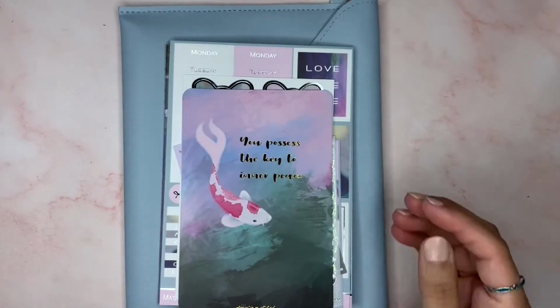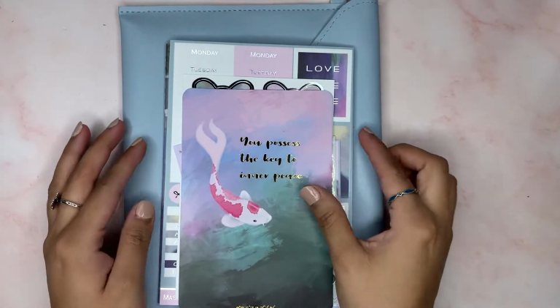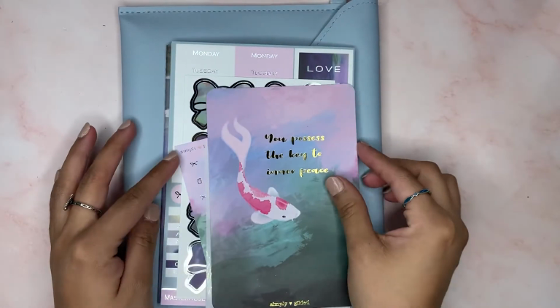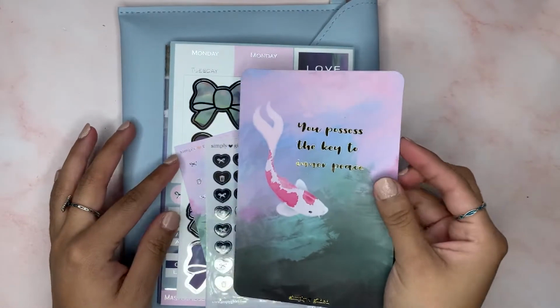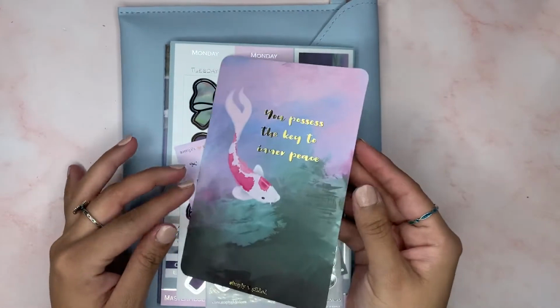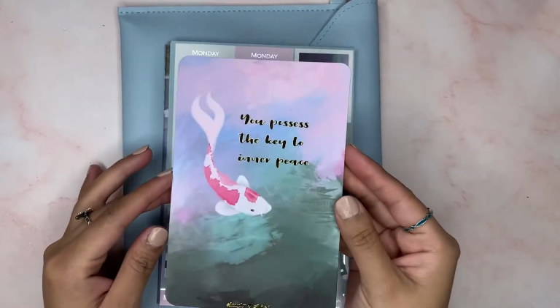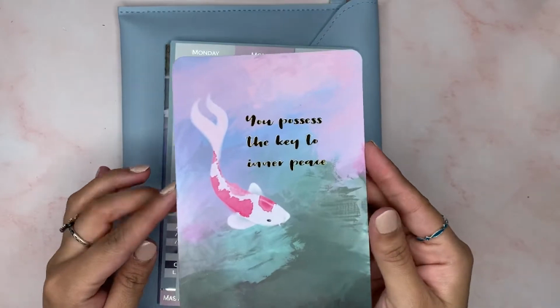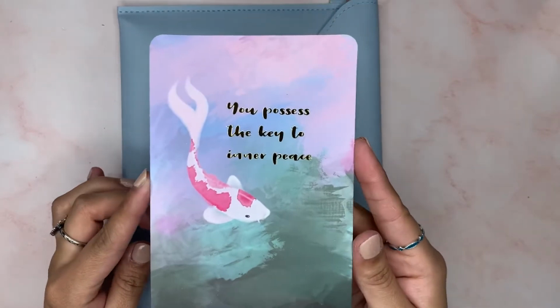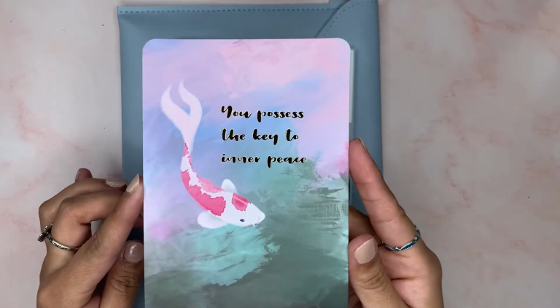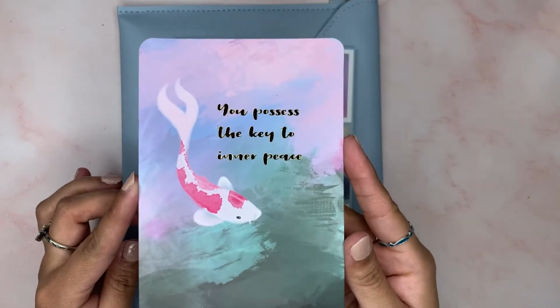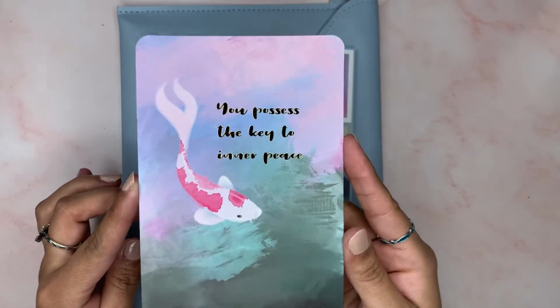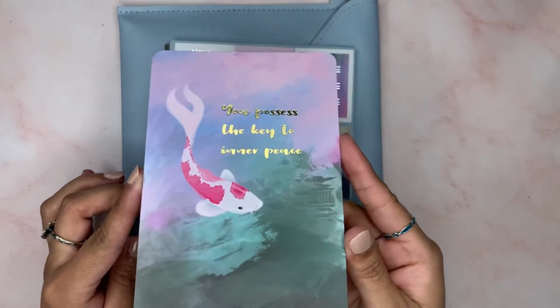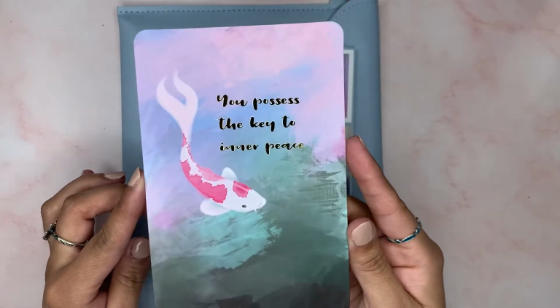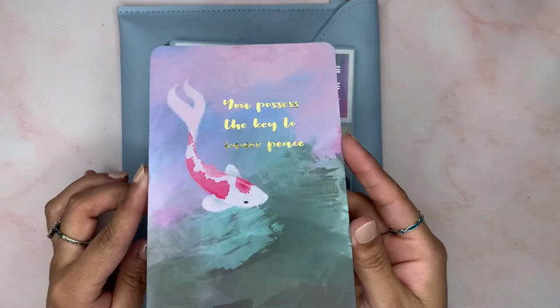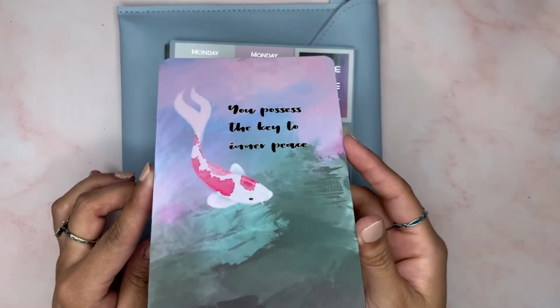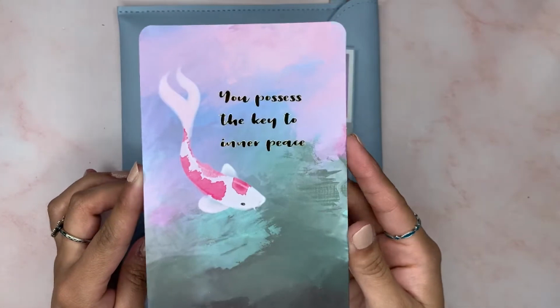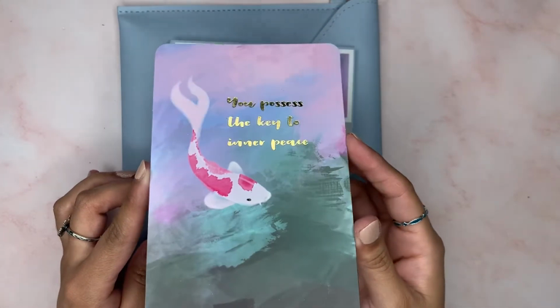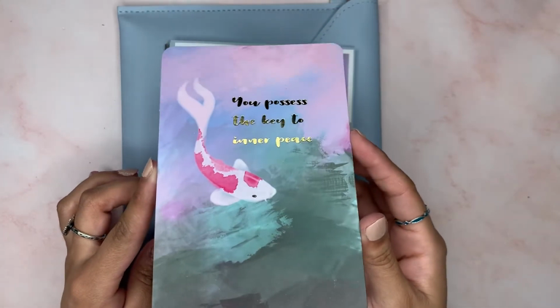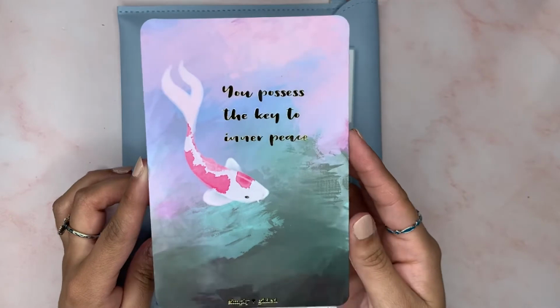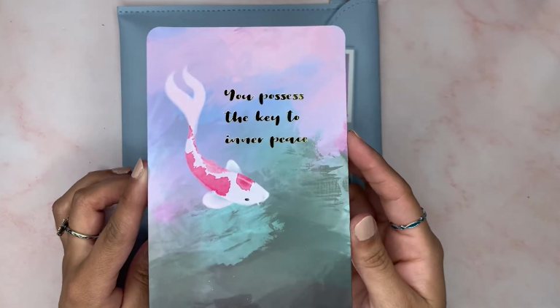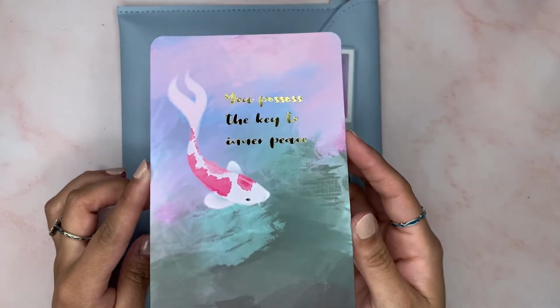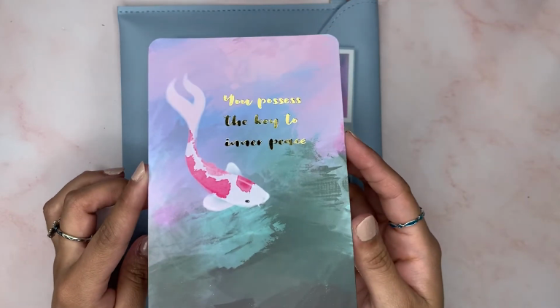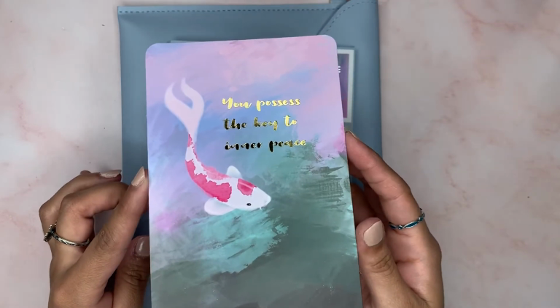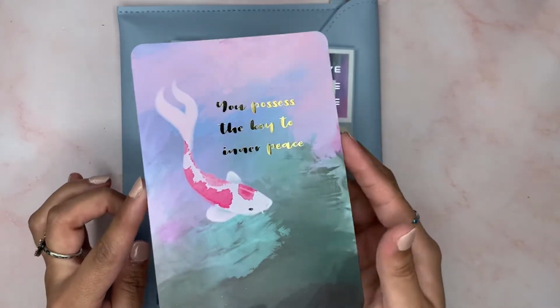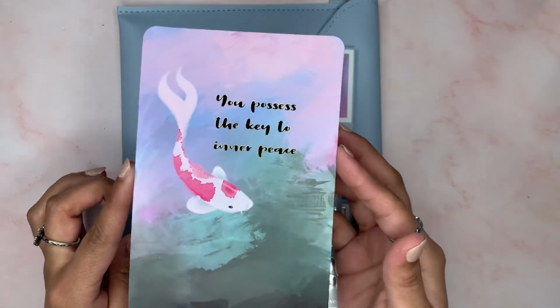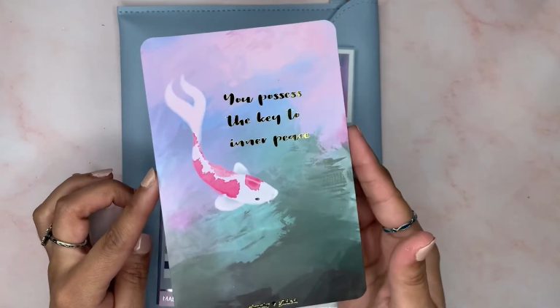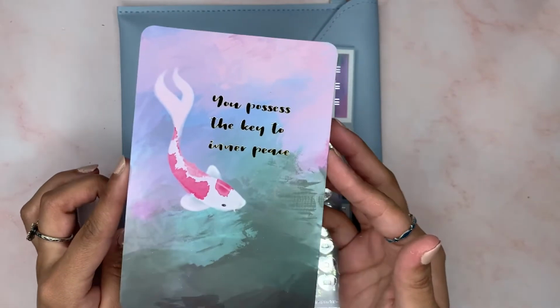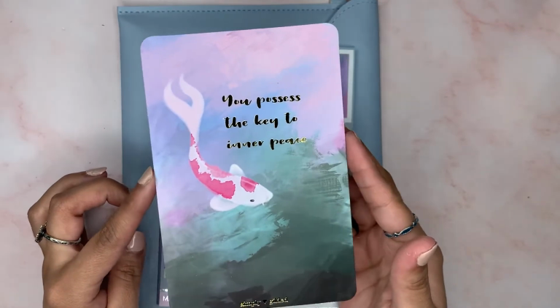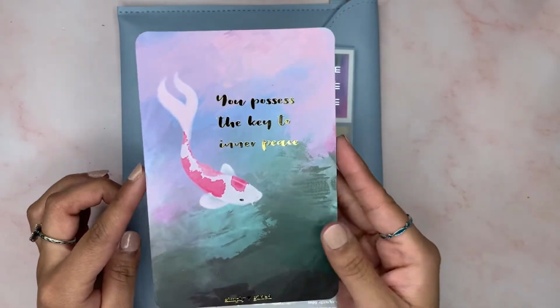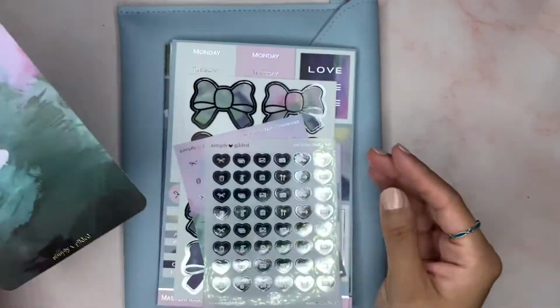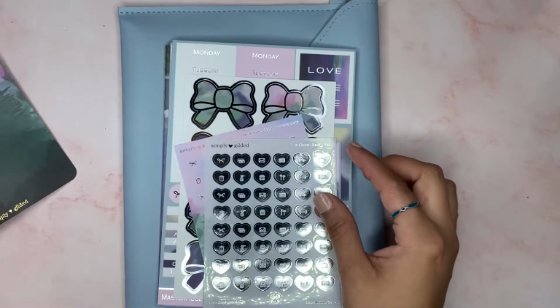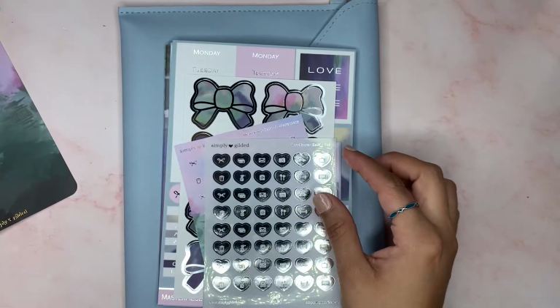The first thing you get is a fold journaling card. Look how pretty that is. I really want to get frames, but I want to wait because I want them to match — I want the frames to all be the same.